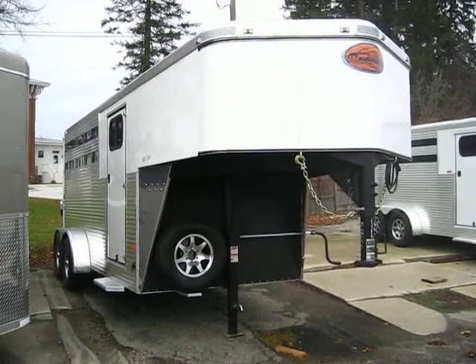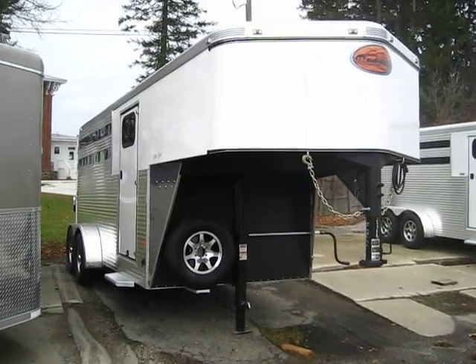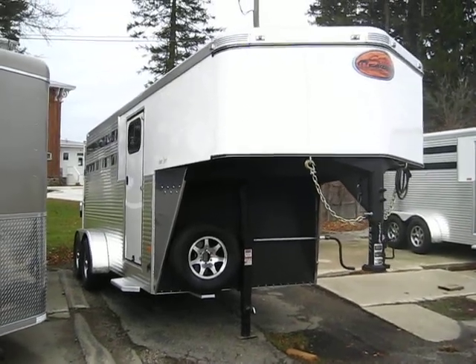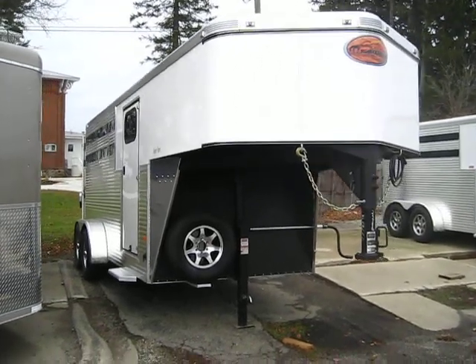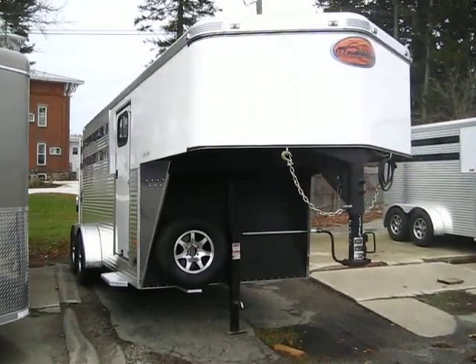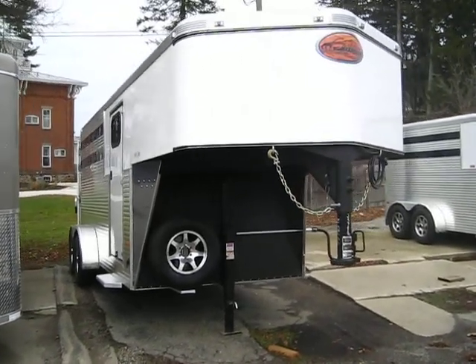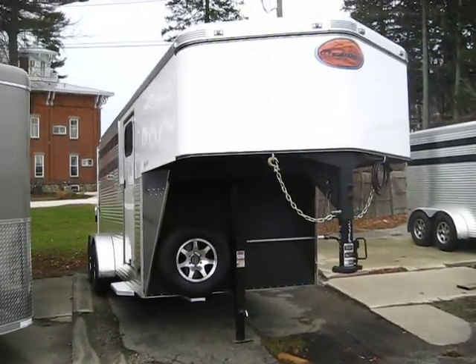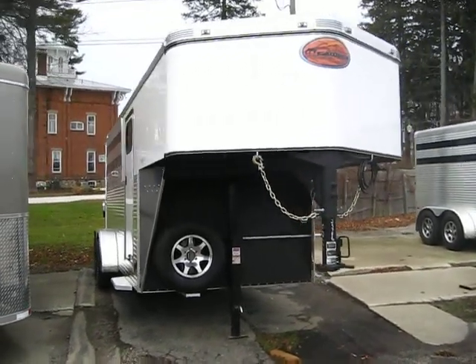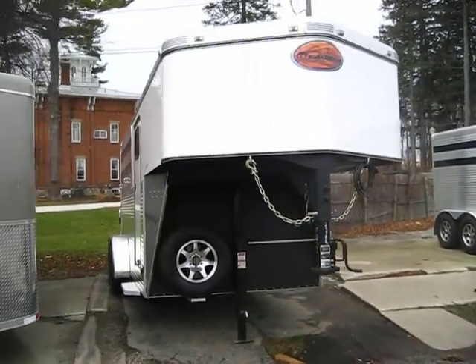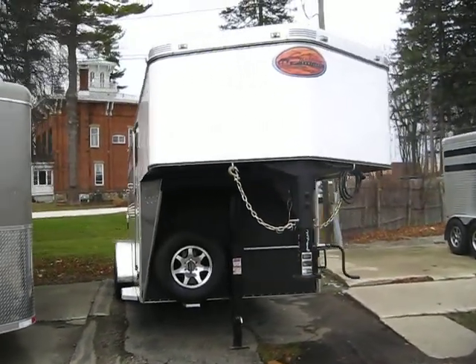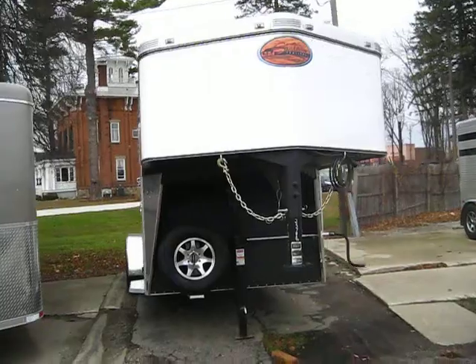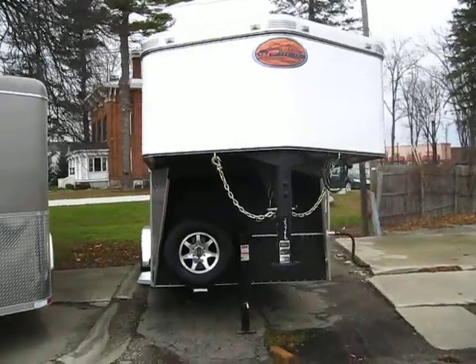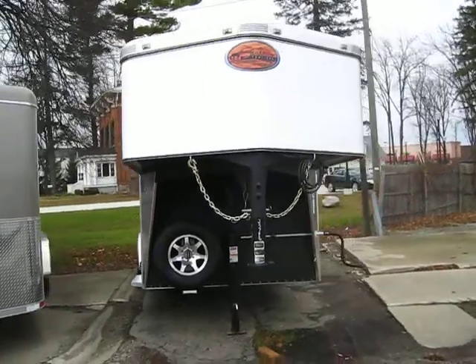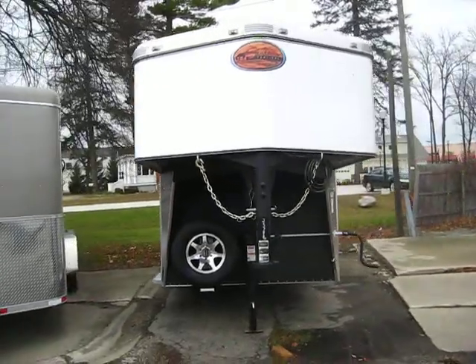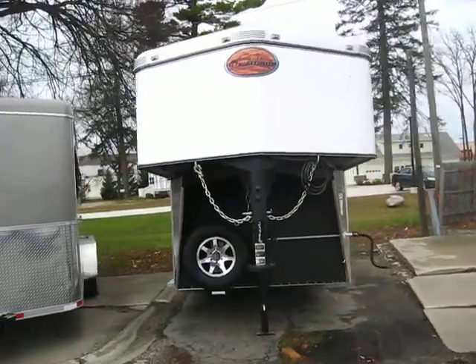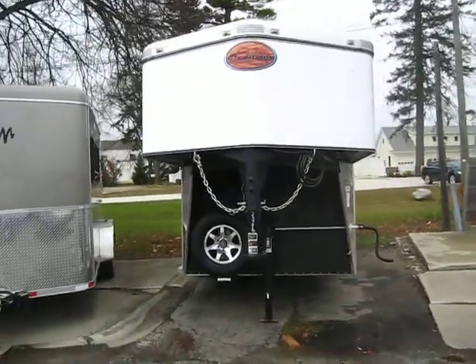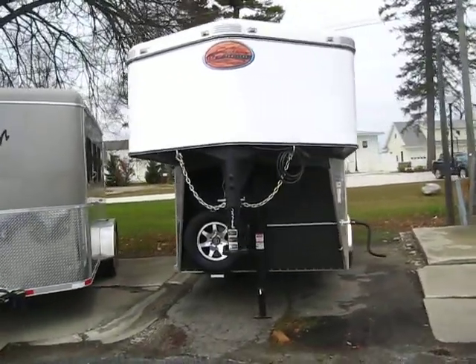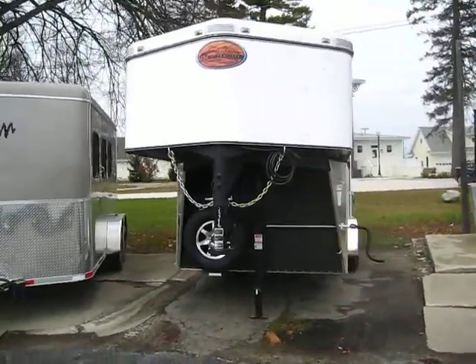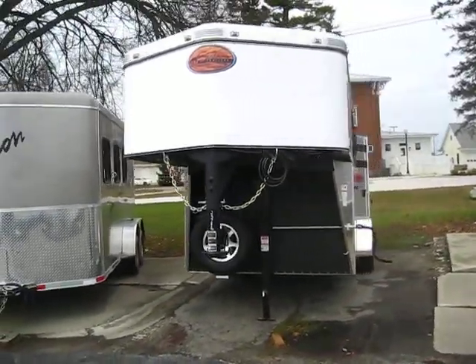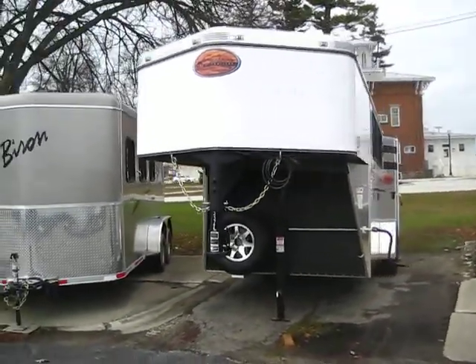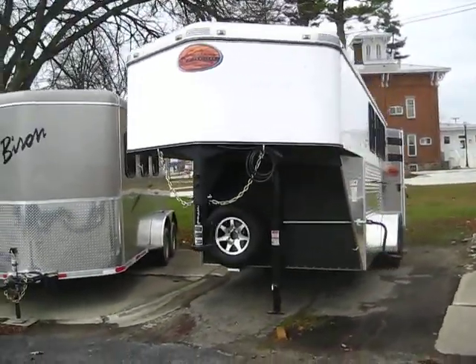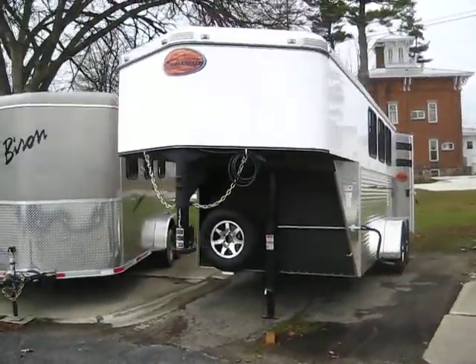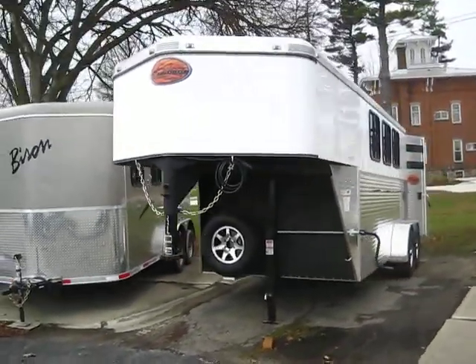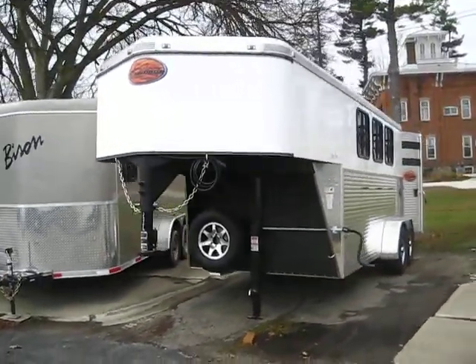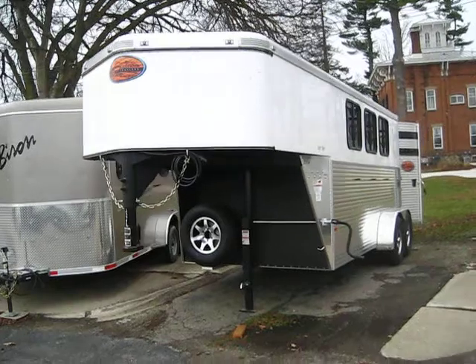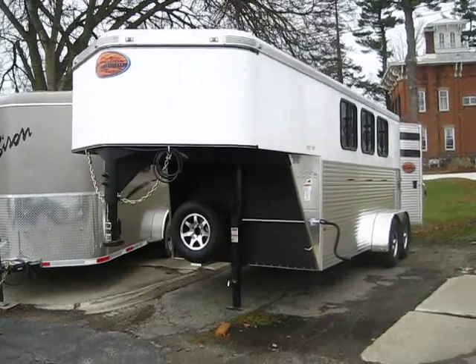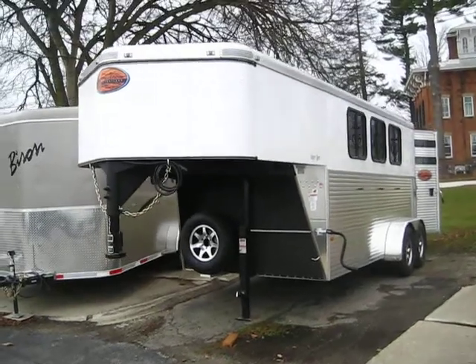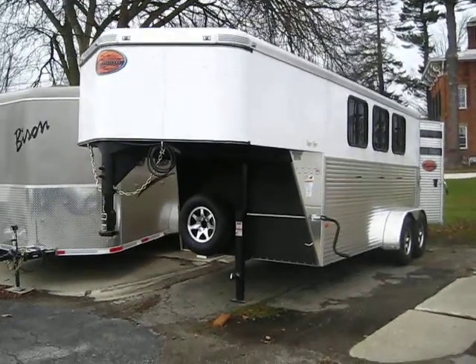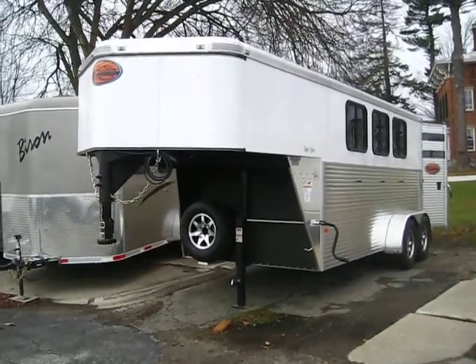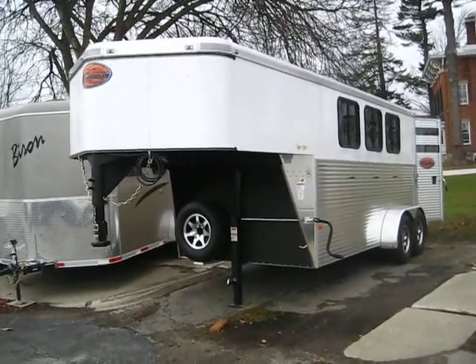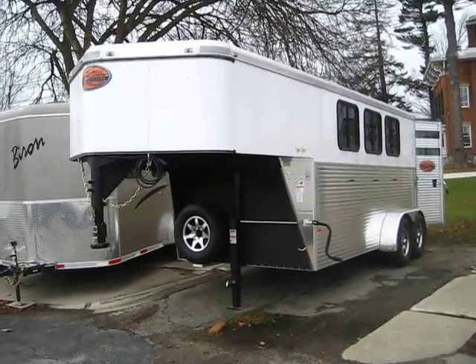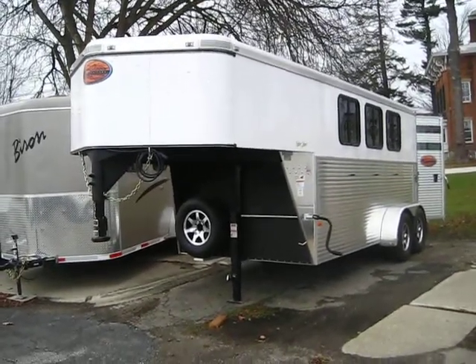Sundowner Supersport 3-horse Gooseneck here at Haylitz Trailers of Coldwater, Michigan. This is one of our best-selling Gooseneck models — 3-horse slant, all aluminum, just made for long-term rugged use.